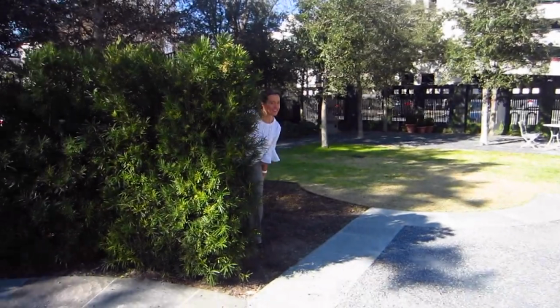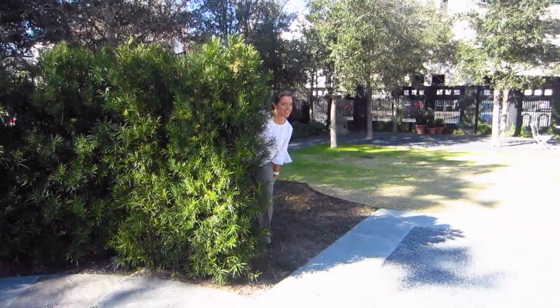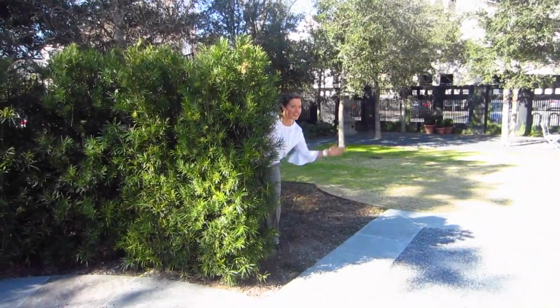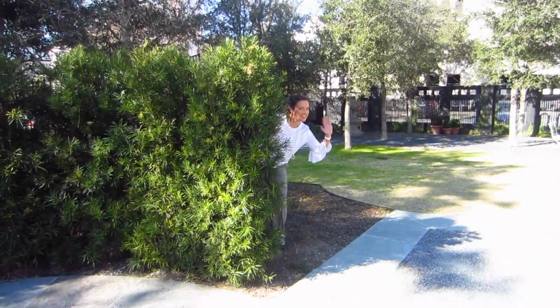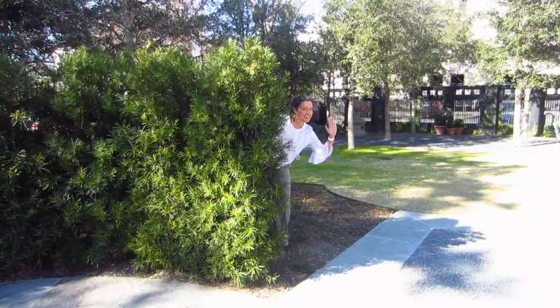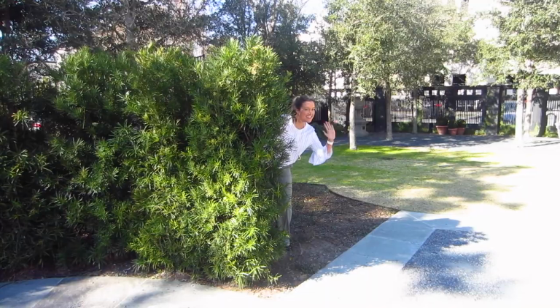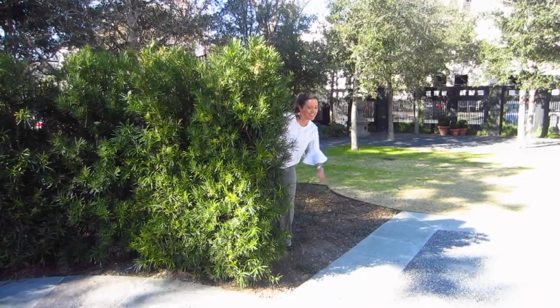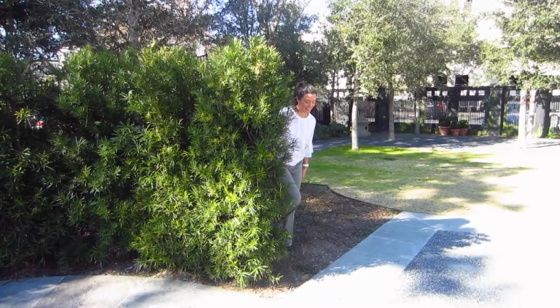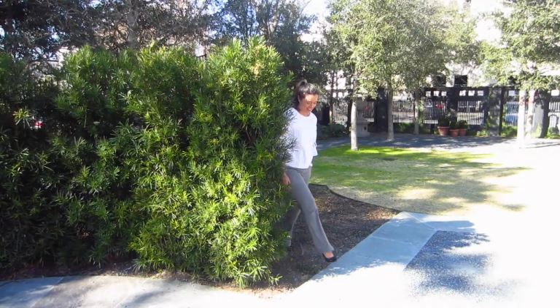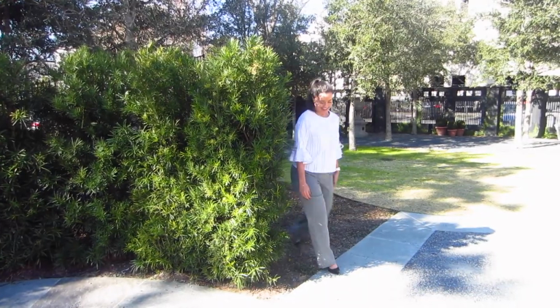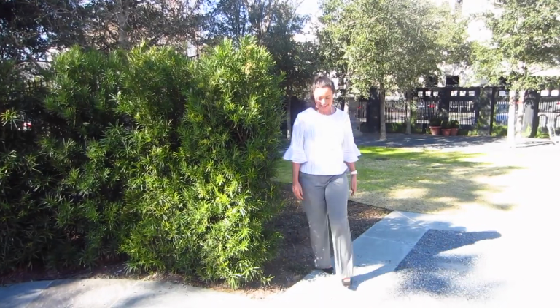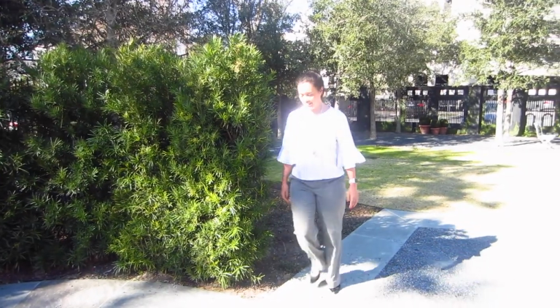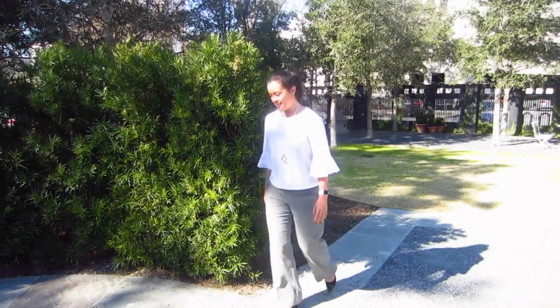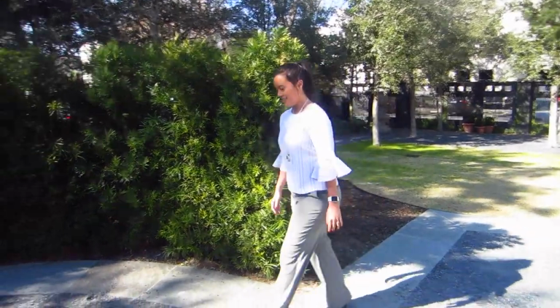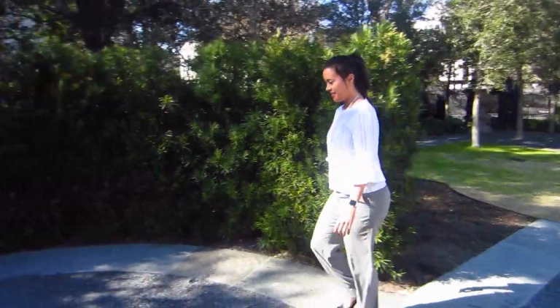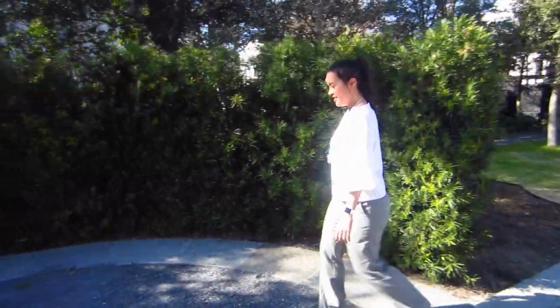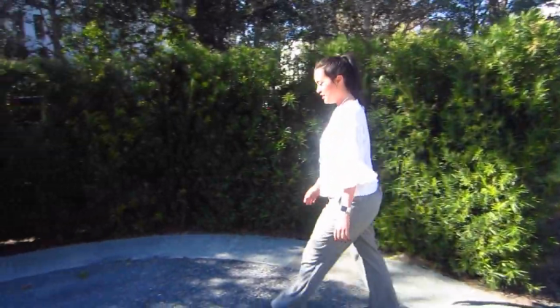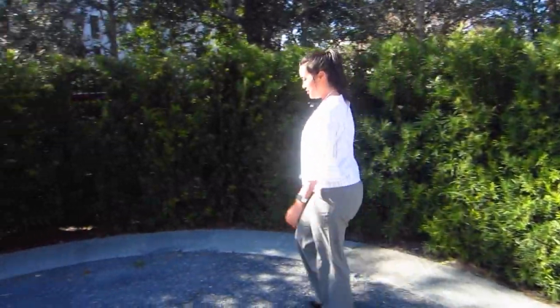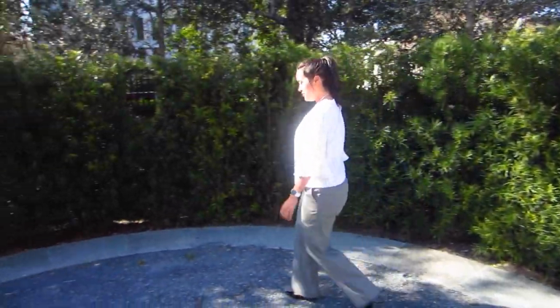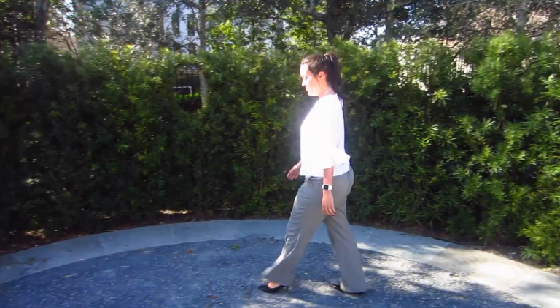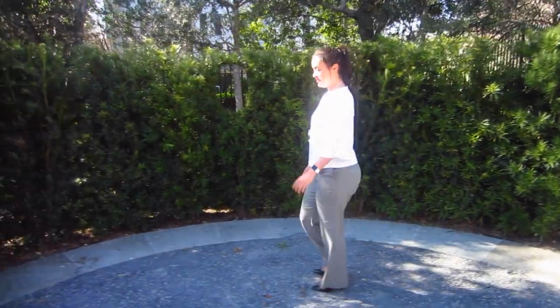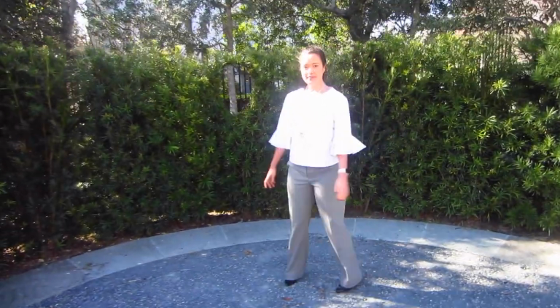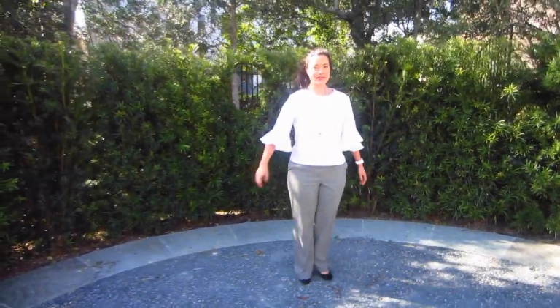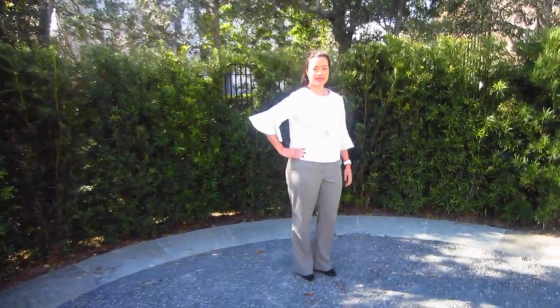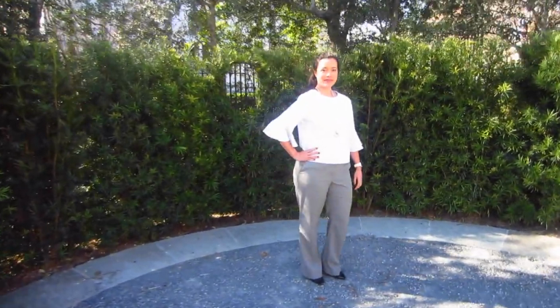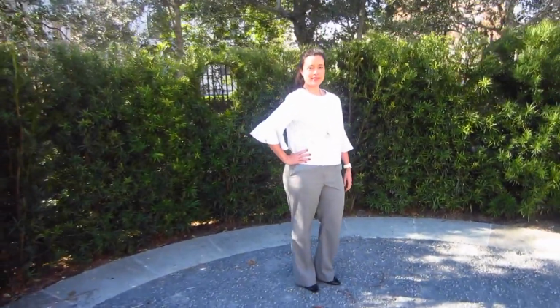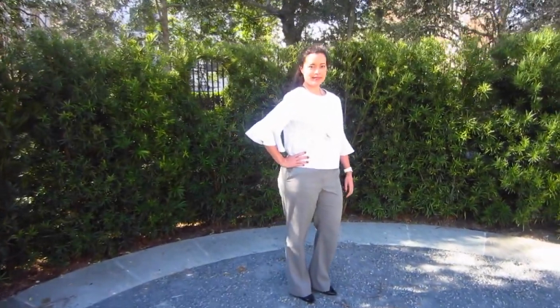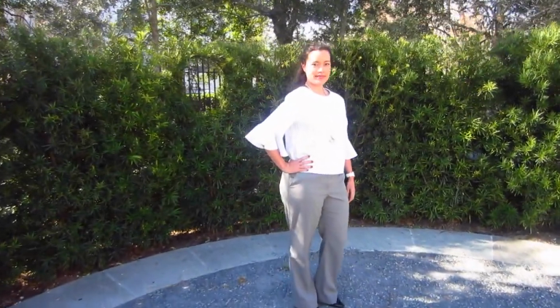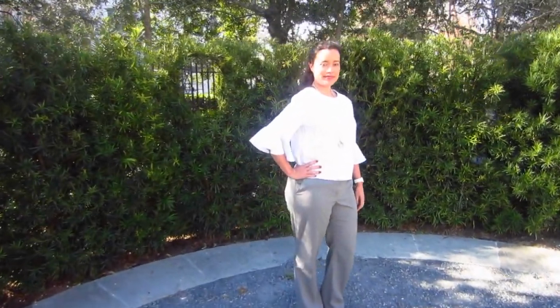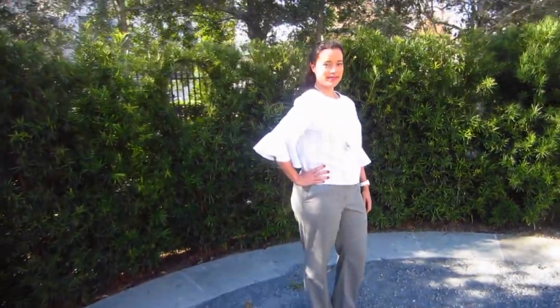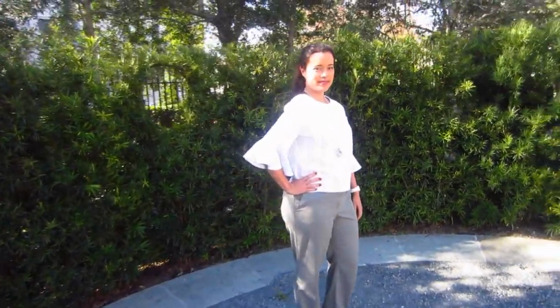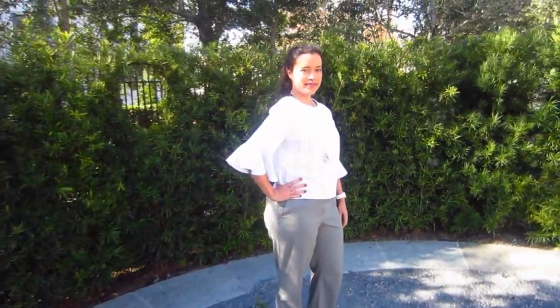Hey everyone, today I'm bringing you one of the hottest trends for spring: sleeves. Seriously, all of my favorite retailers are selling them right now.